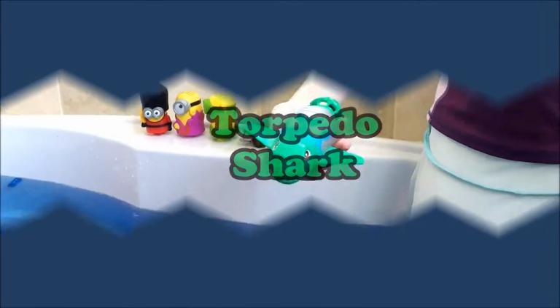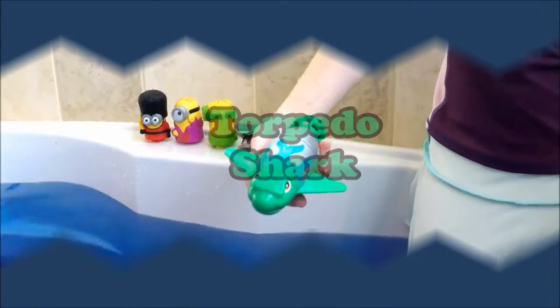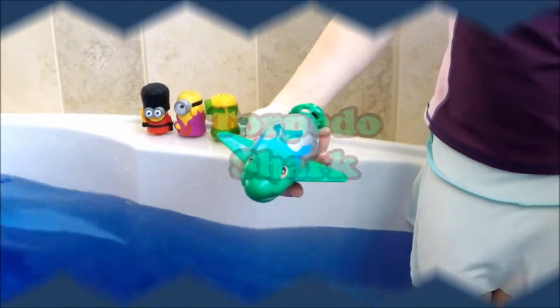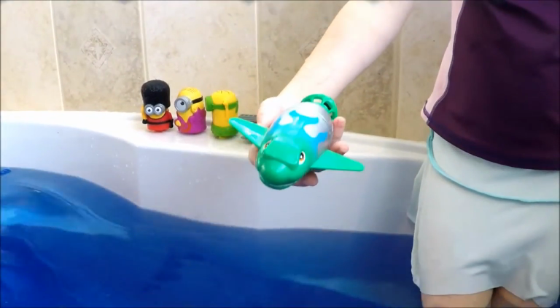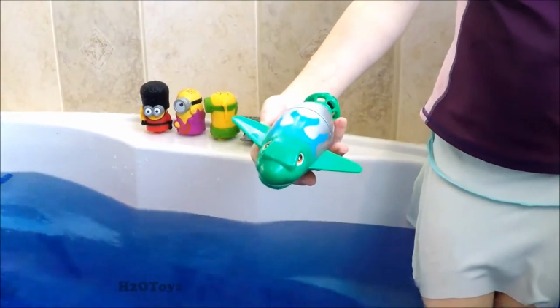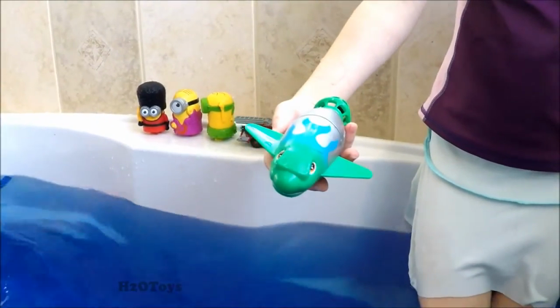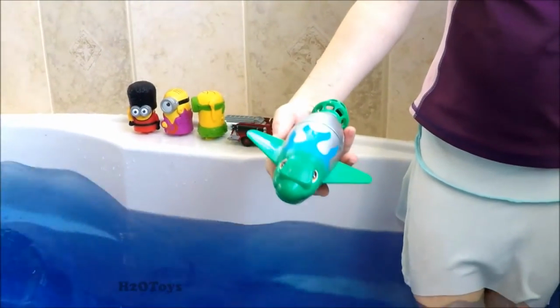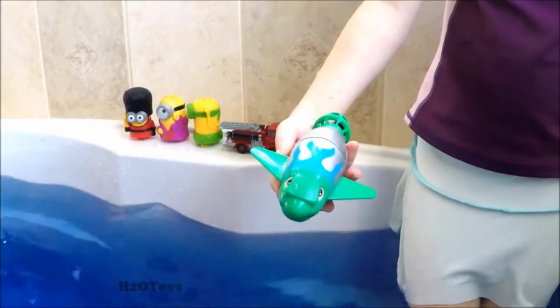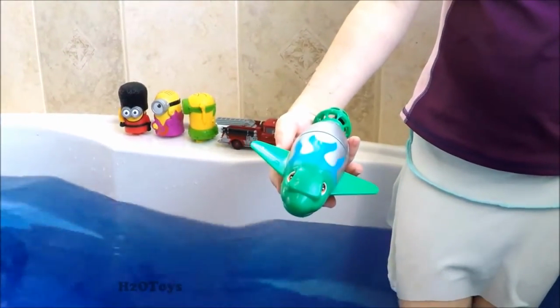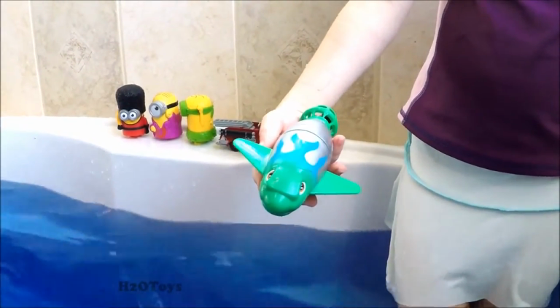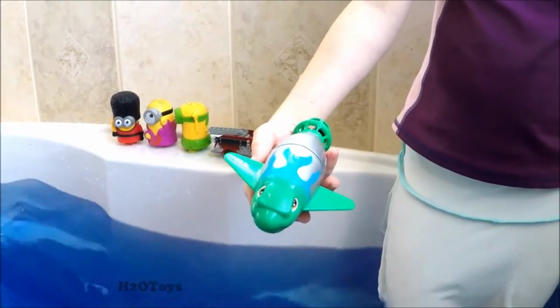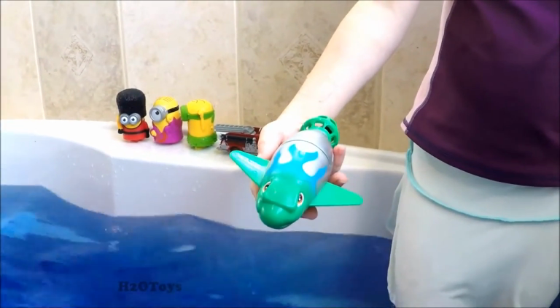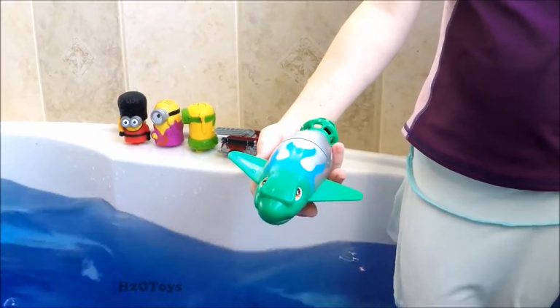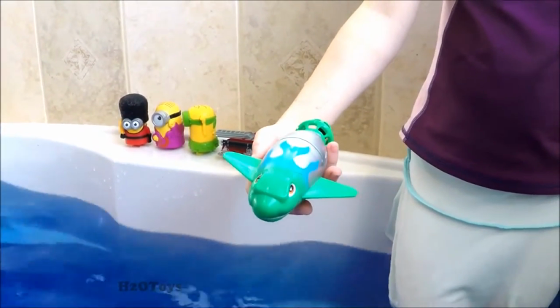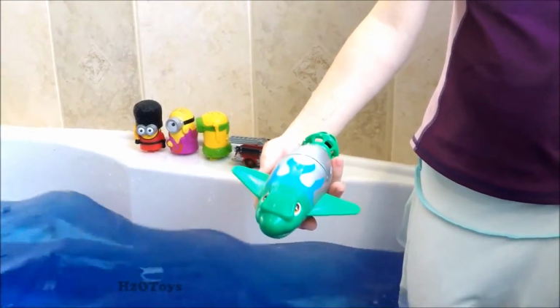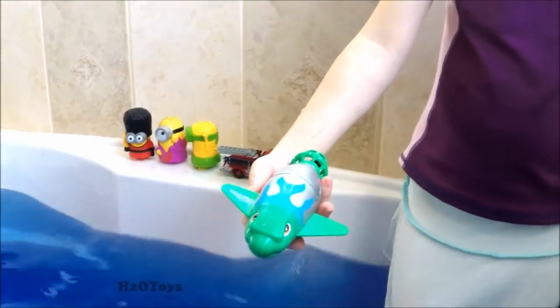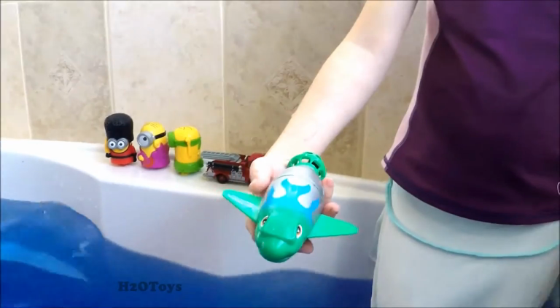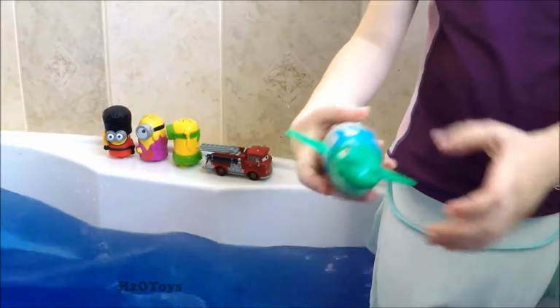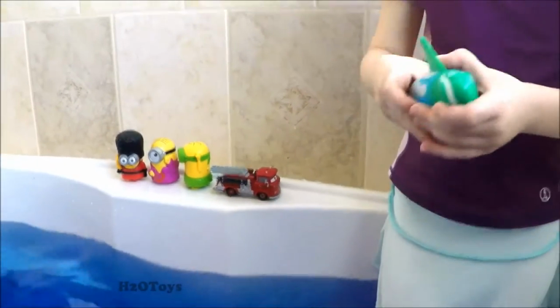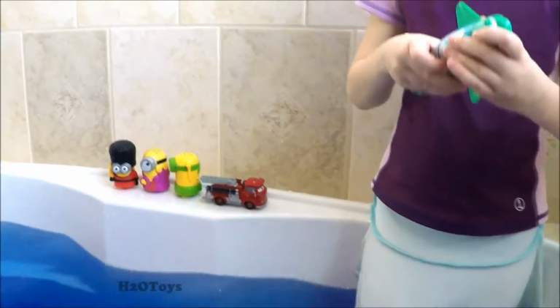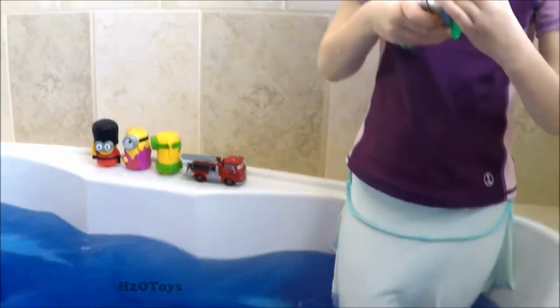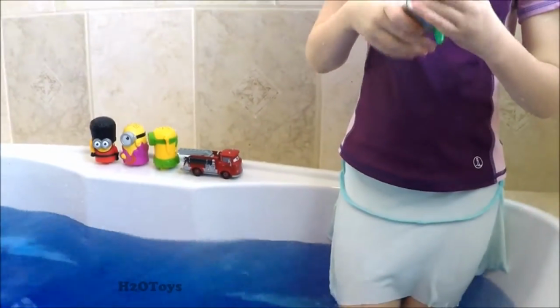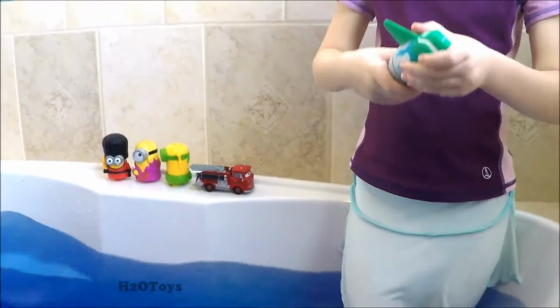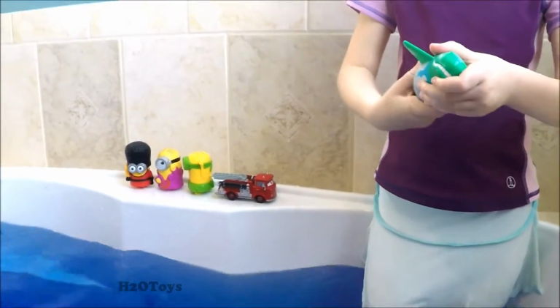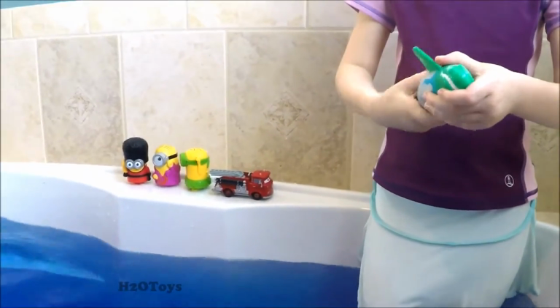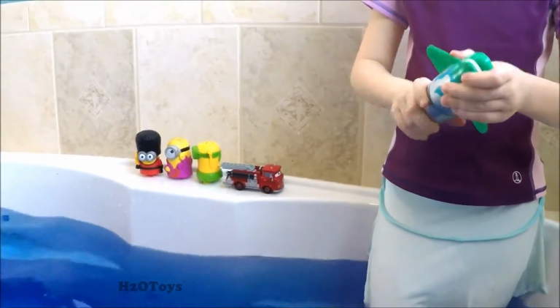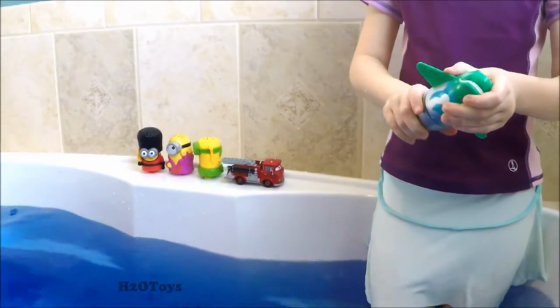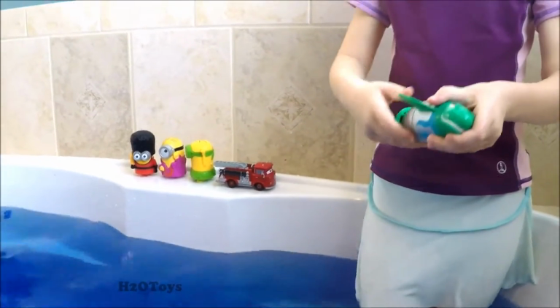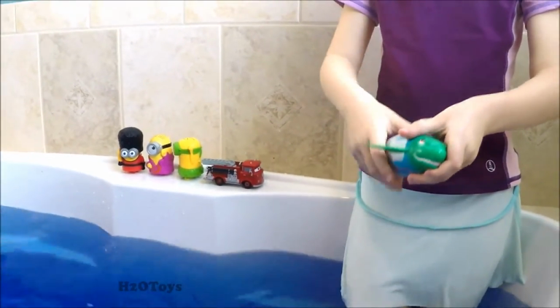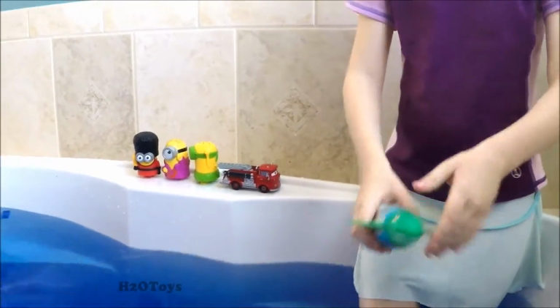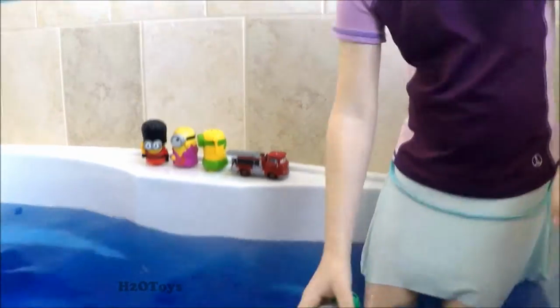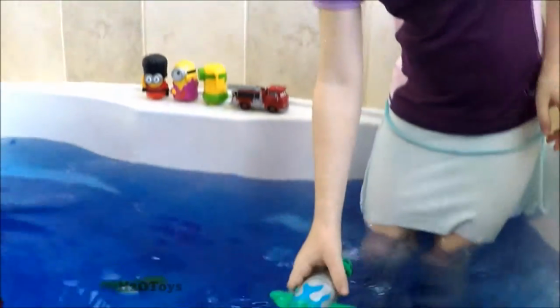Welcome to H2O Toys. We have a torpedo shark here — we're going to turn it on in the tub and see what happens, see if it works. That's what we're going to try.